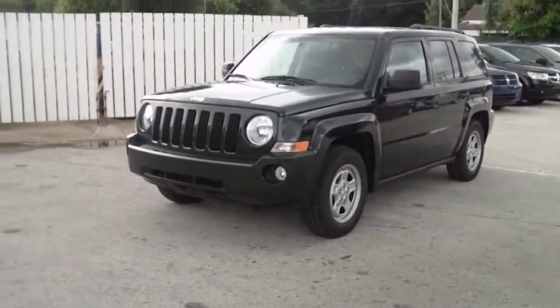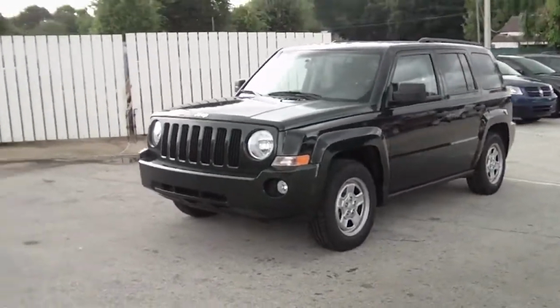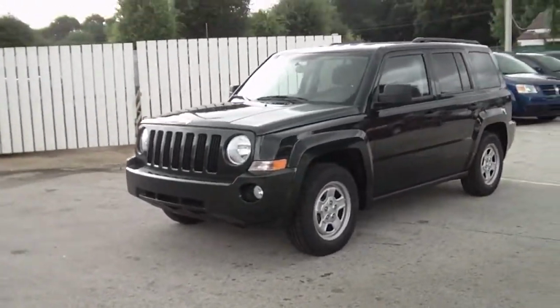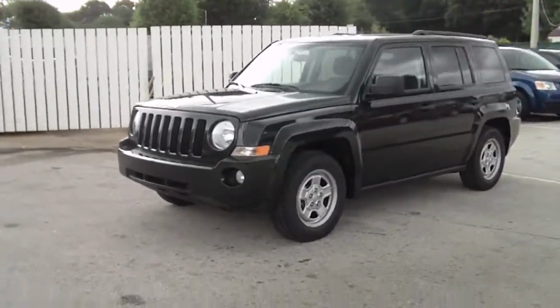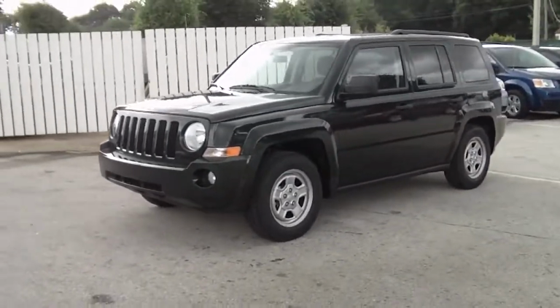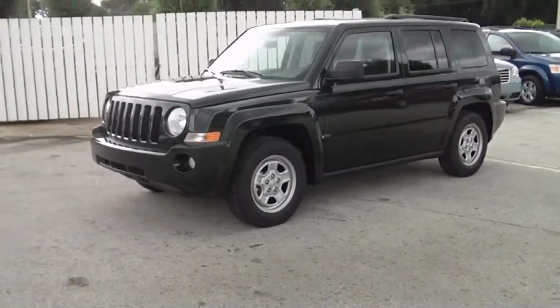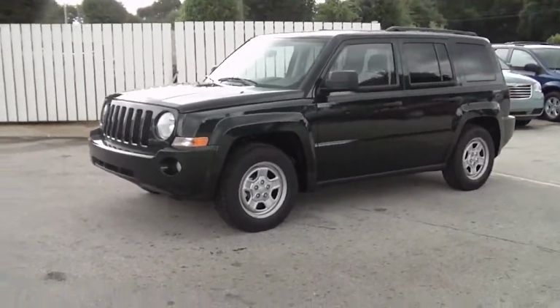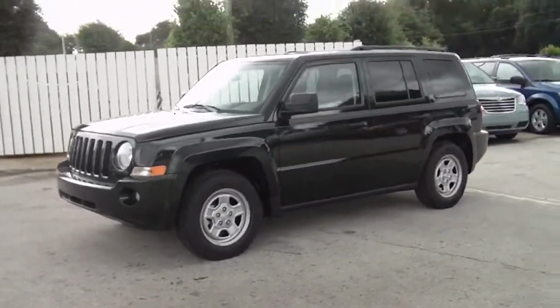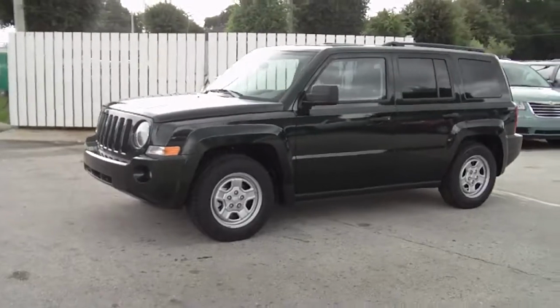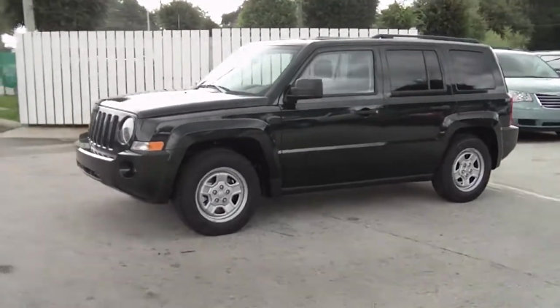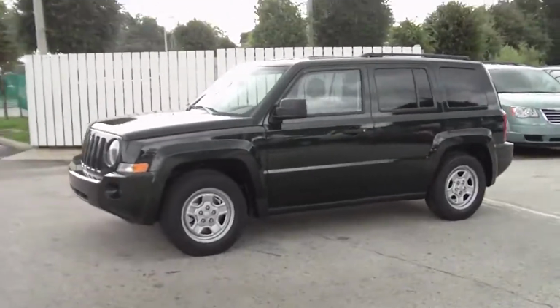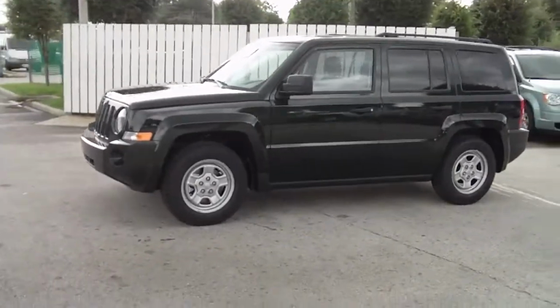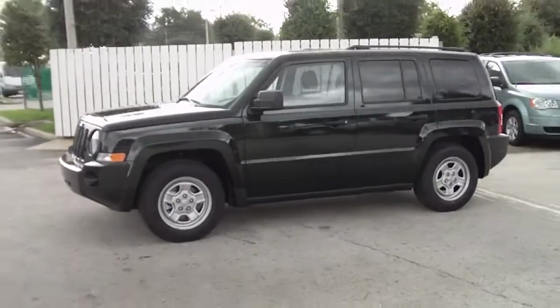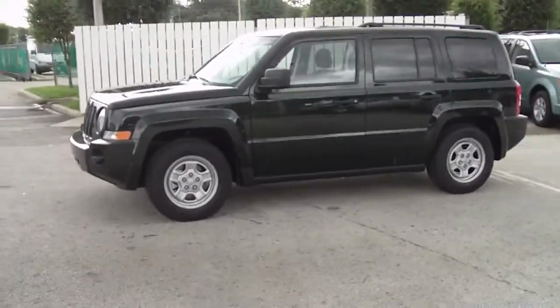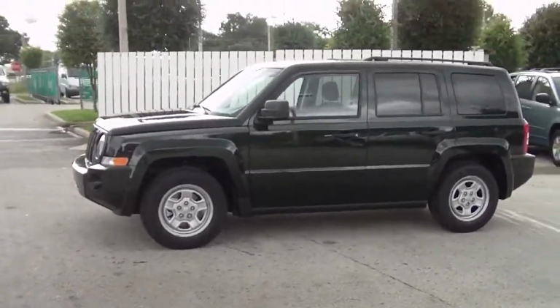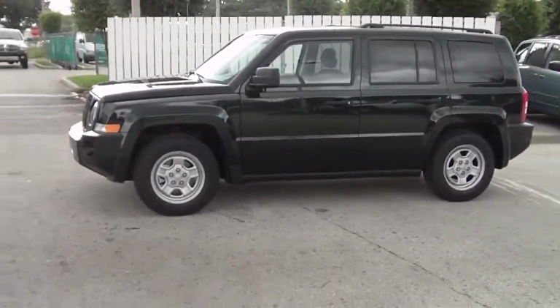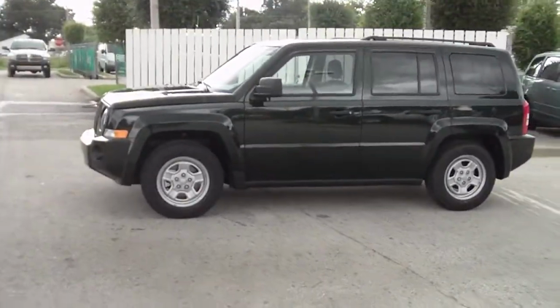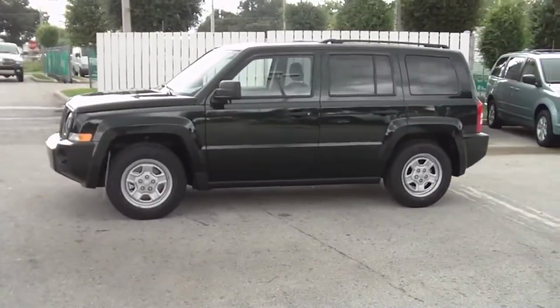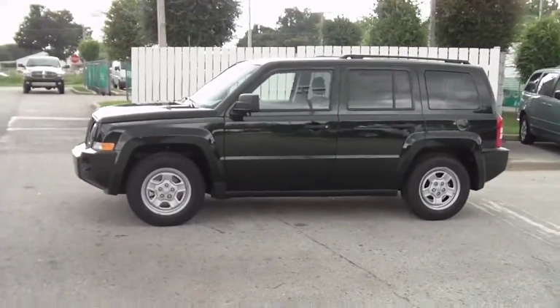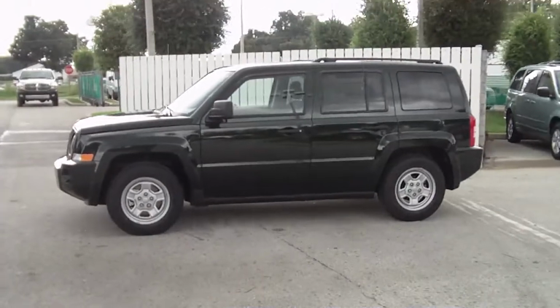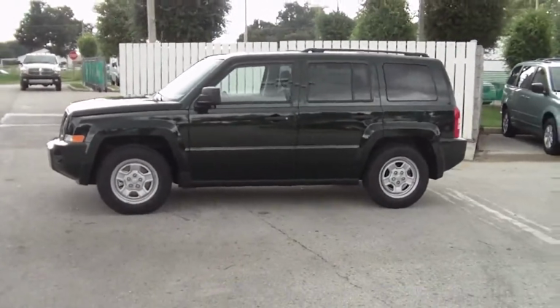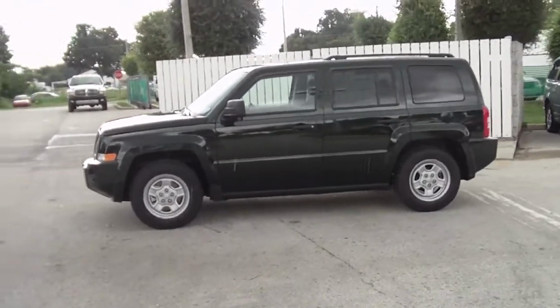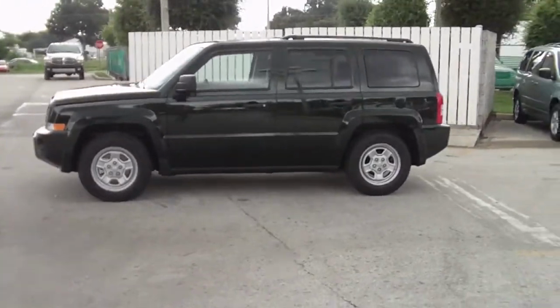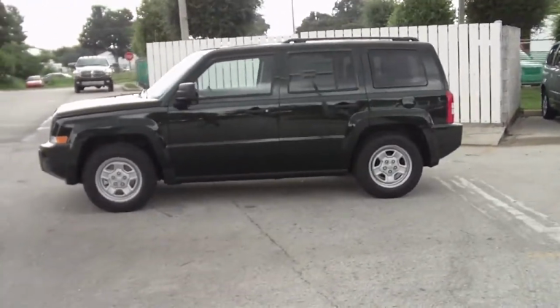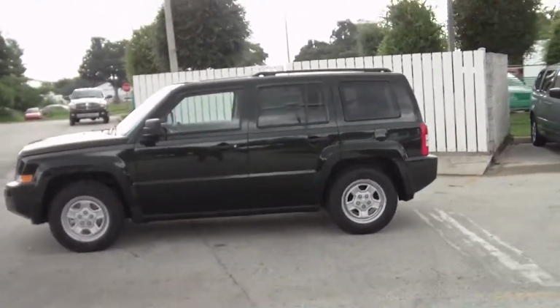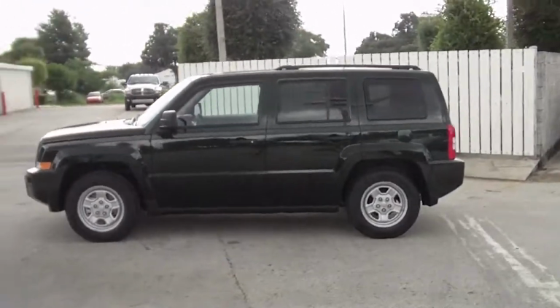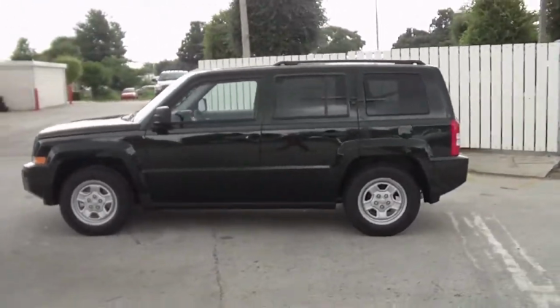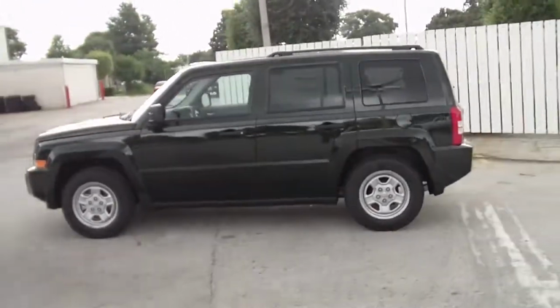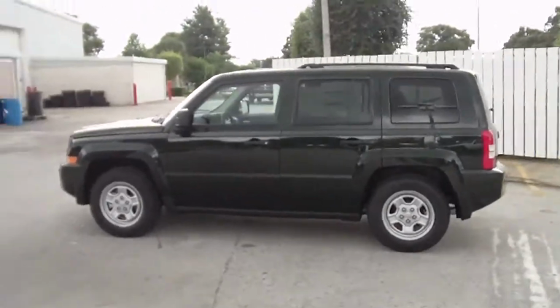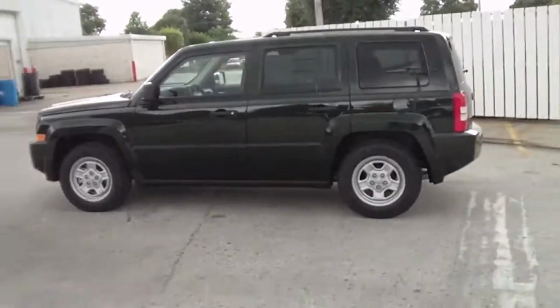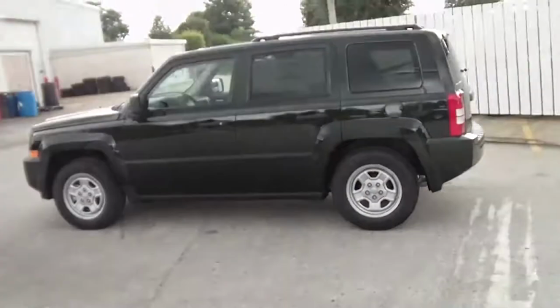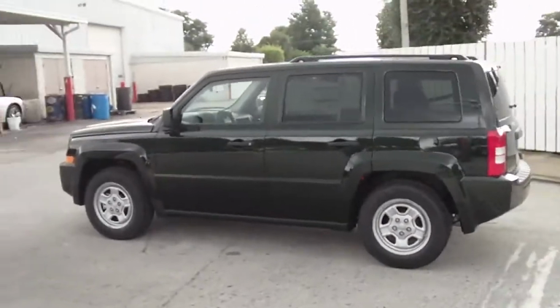I'd also like to take a moment and invite you out for a test drive. So if you would please, when you get this, give me a call. I can be reached at 863-595-2109, or you can simply reply to this email, whichever is more convenient for you.